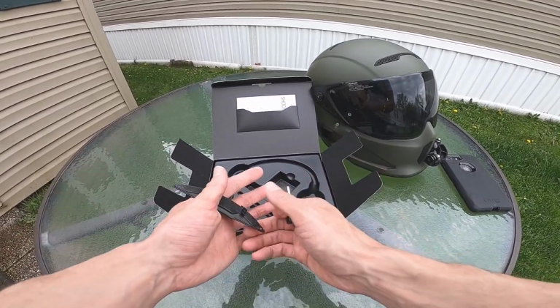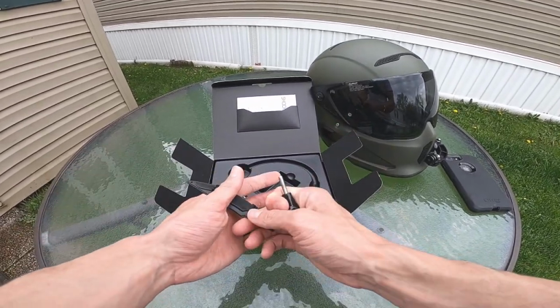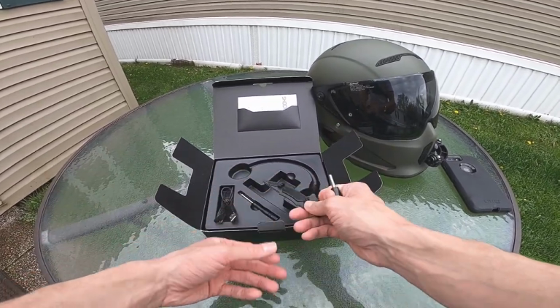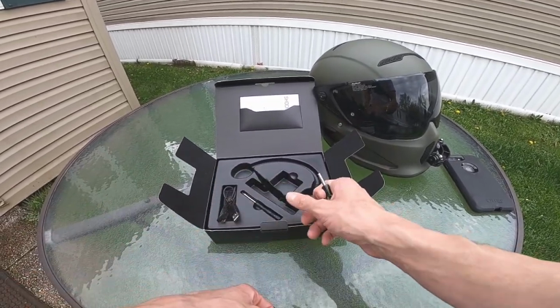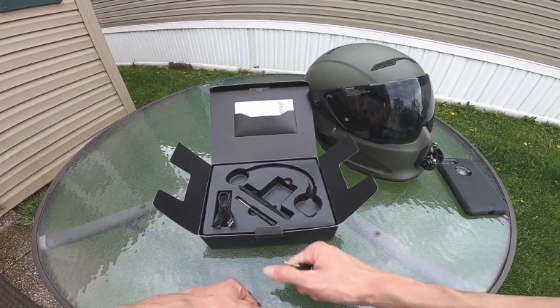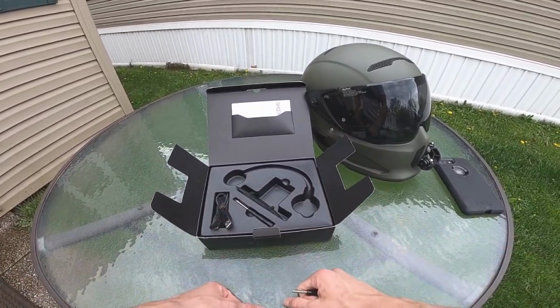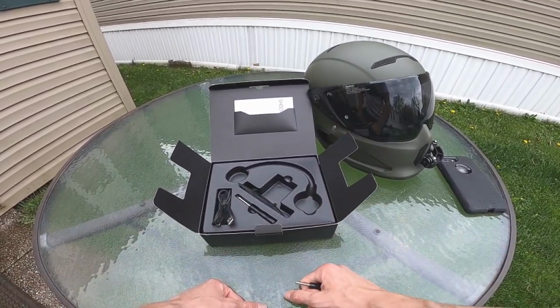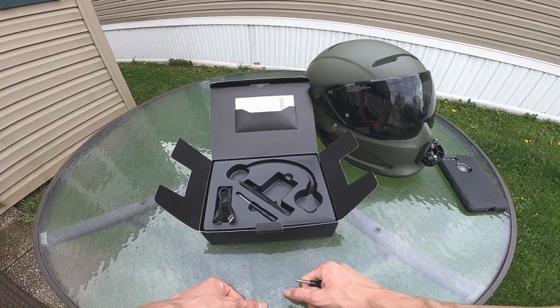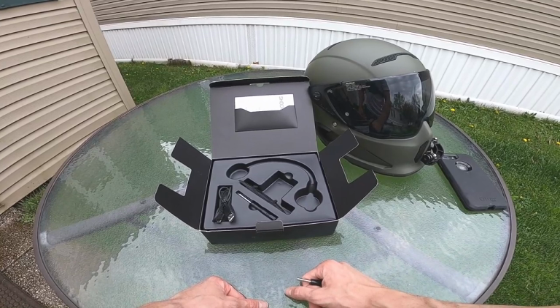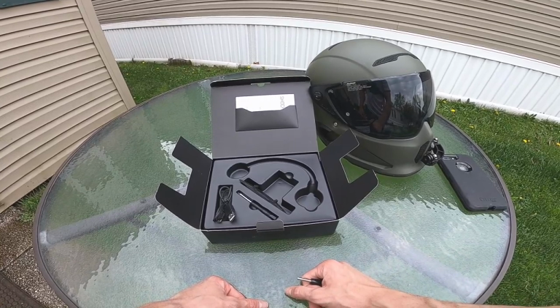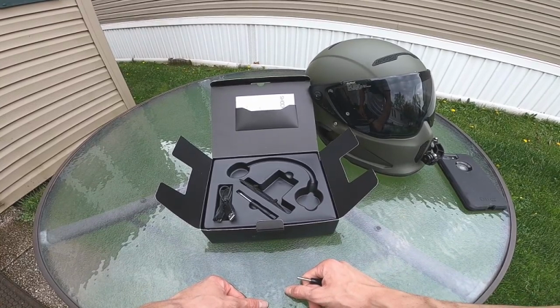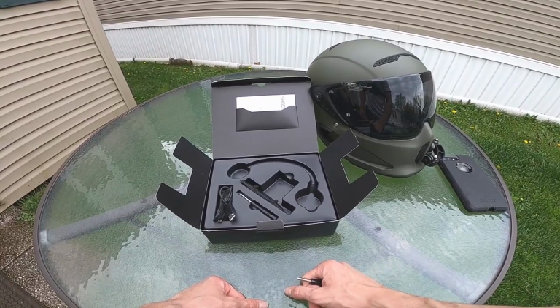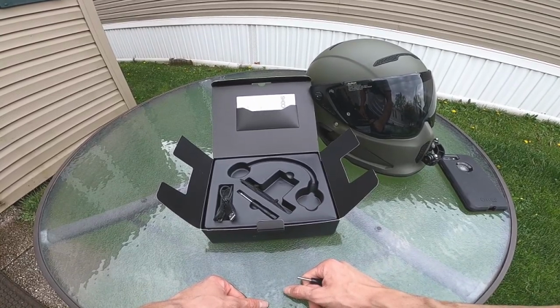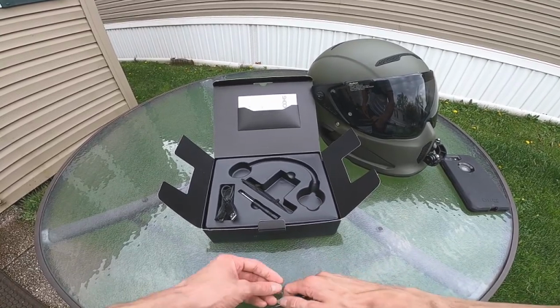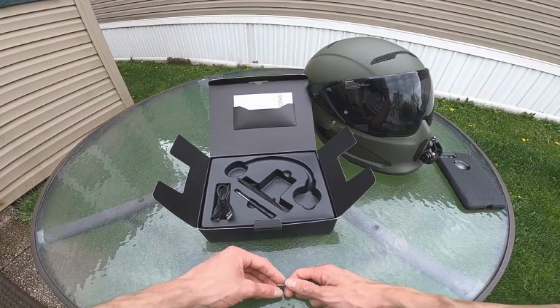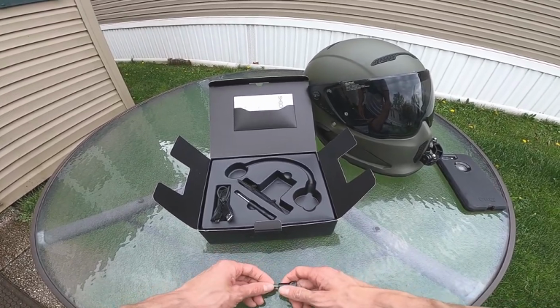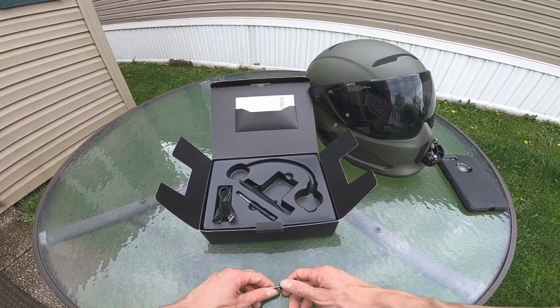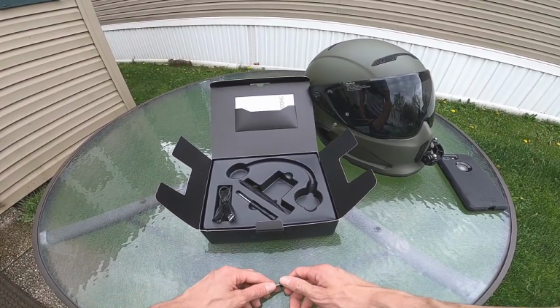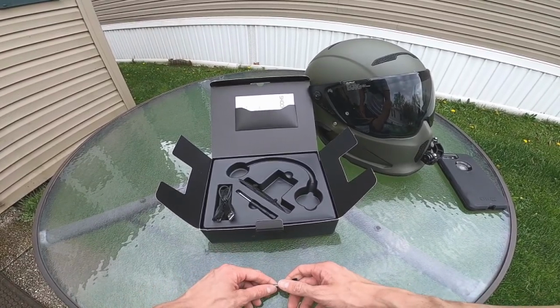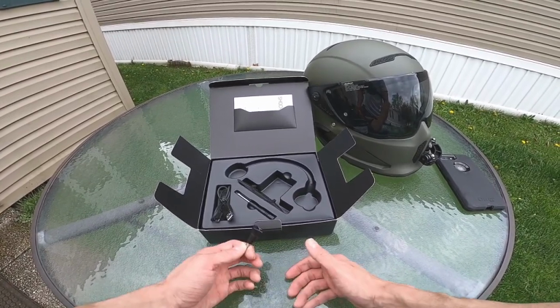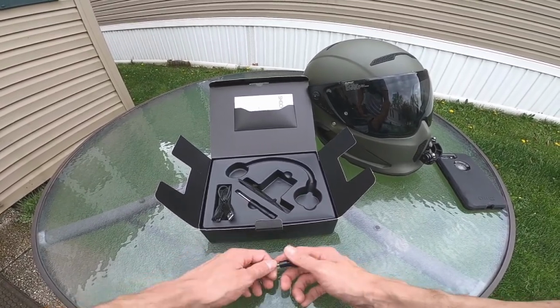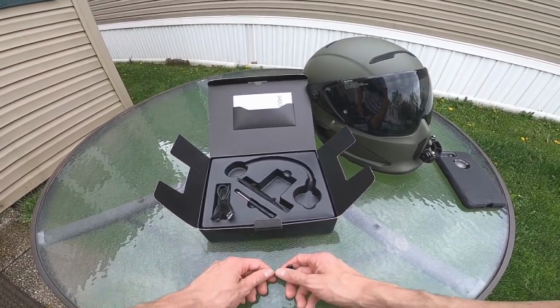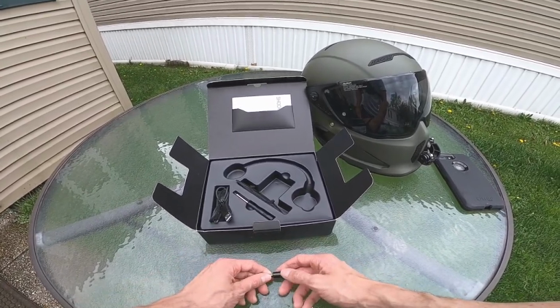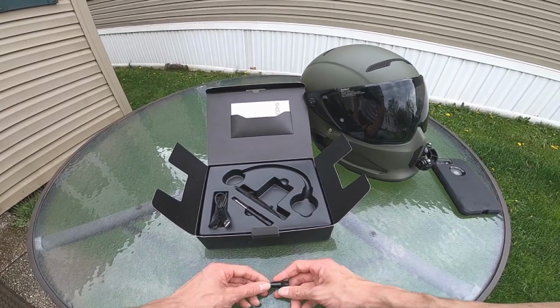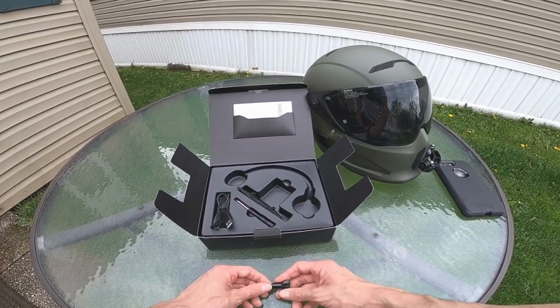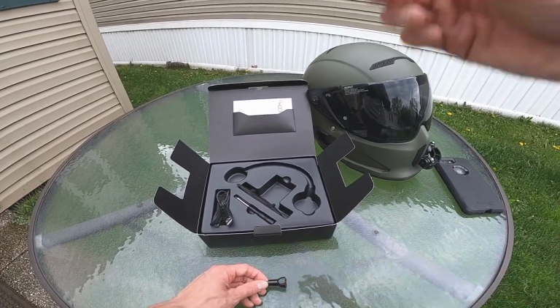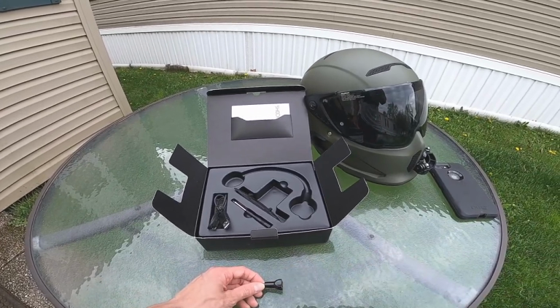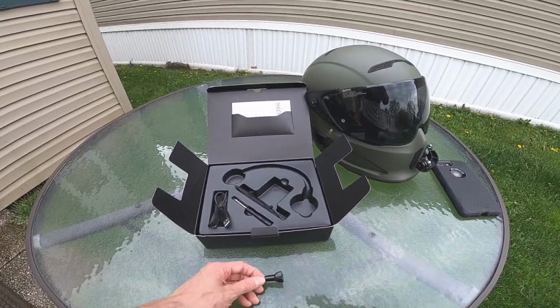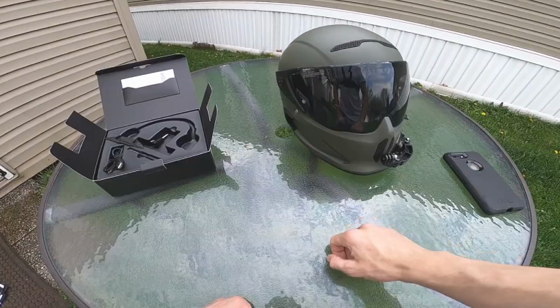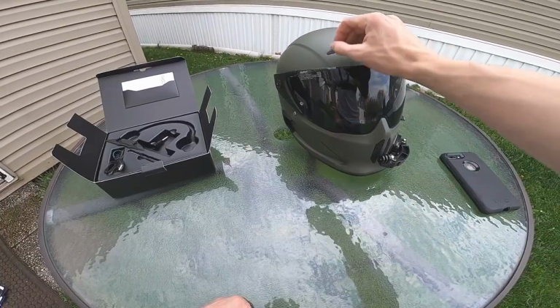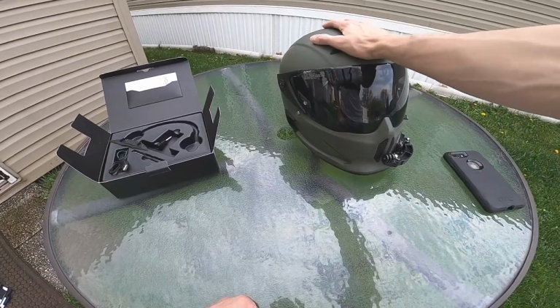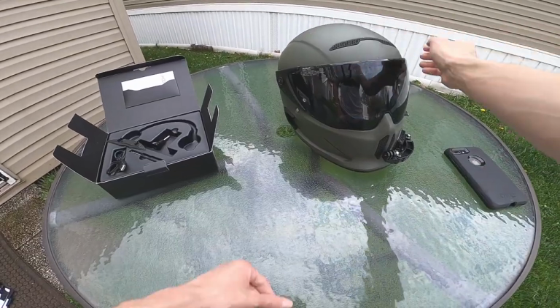It is shock and water resistant but it is not waterproof, so just keep that in mind. If you're going on some wet rides or think it's going to be pretty rainy, it might be a good idea to cover that or make sure it doesn't get too soaked.